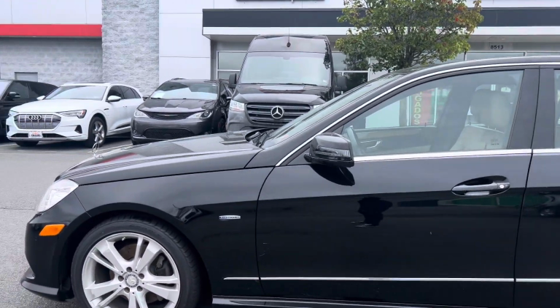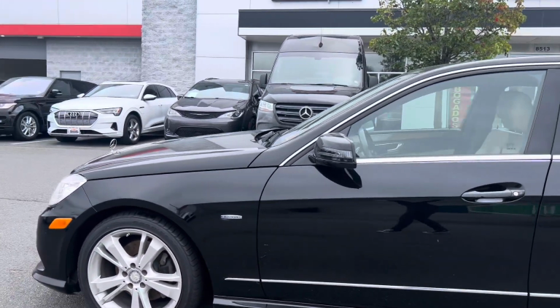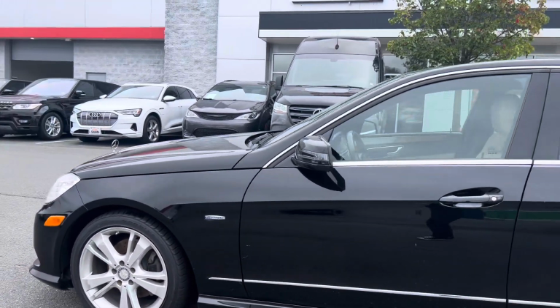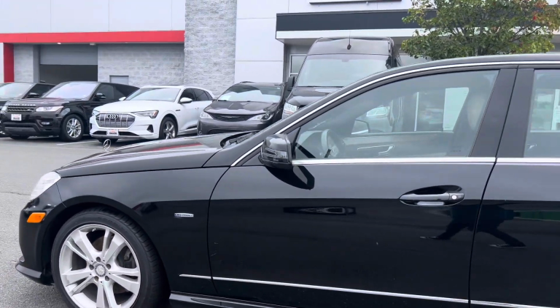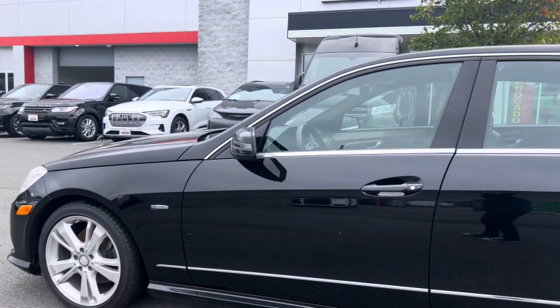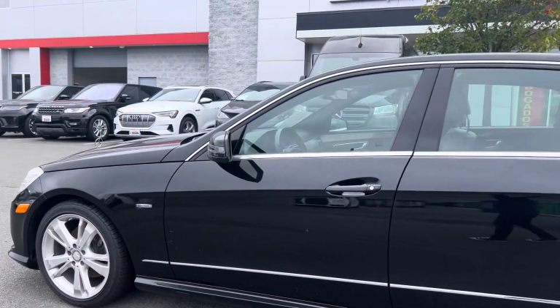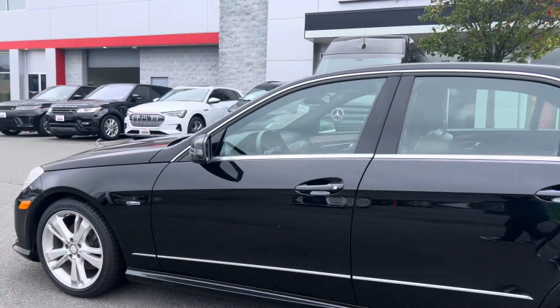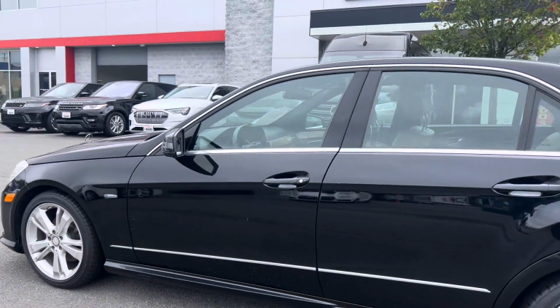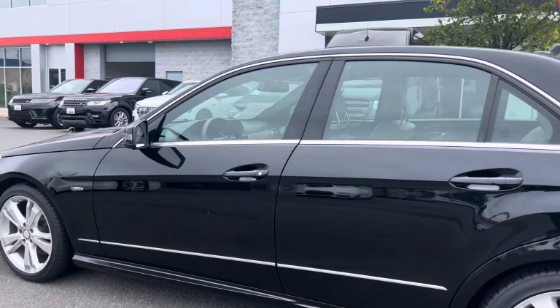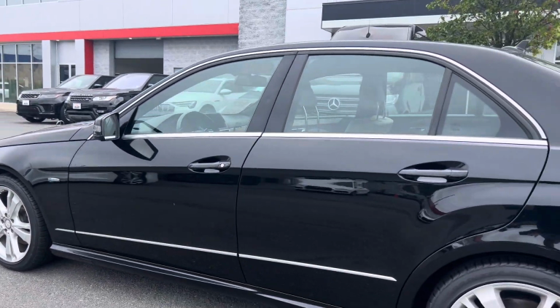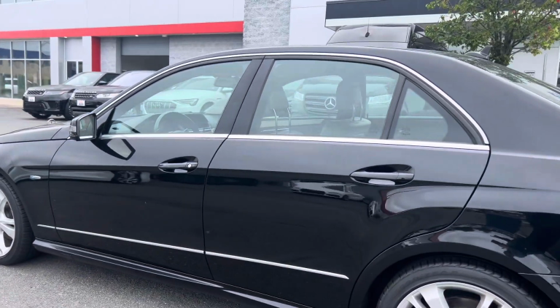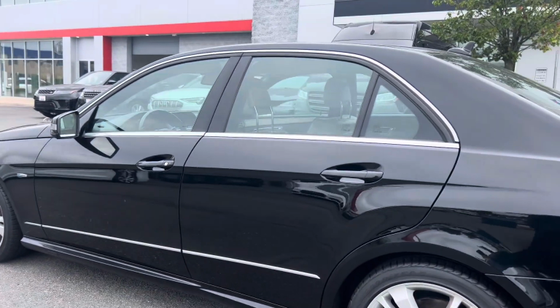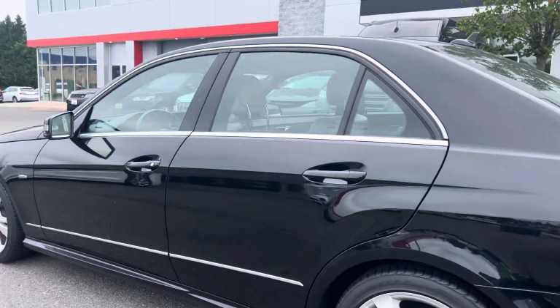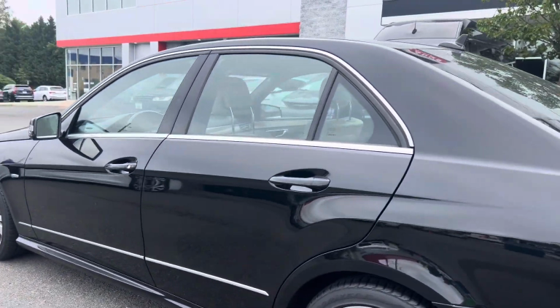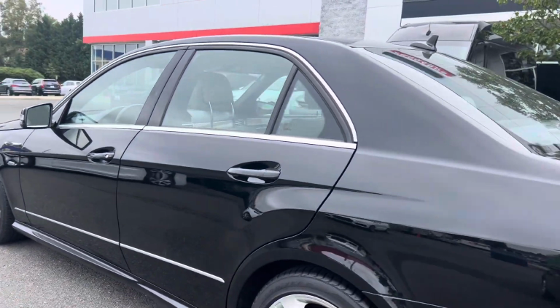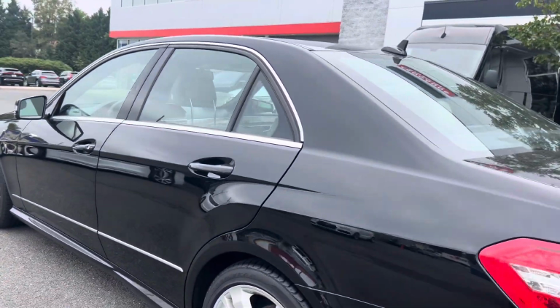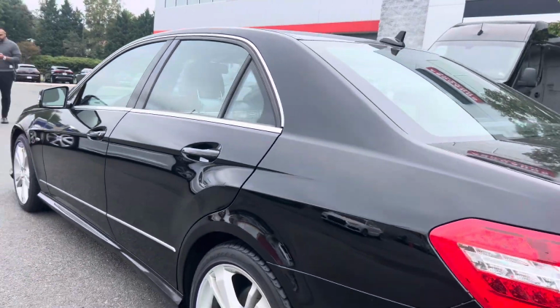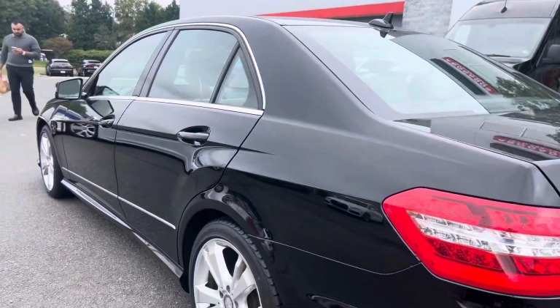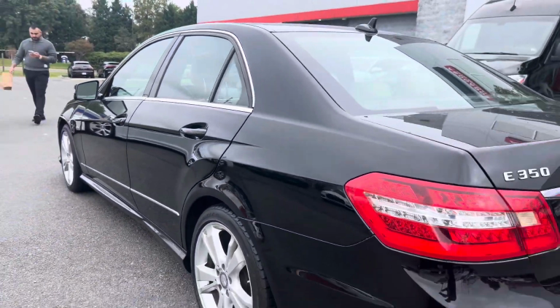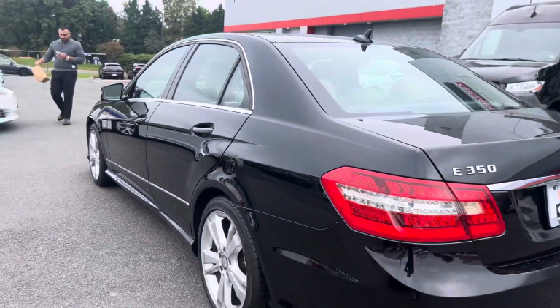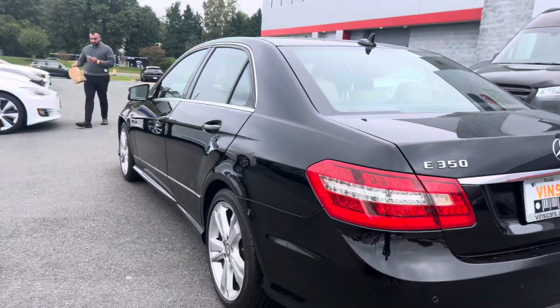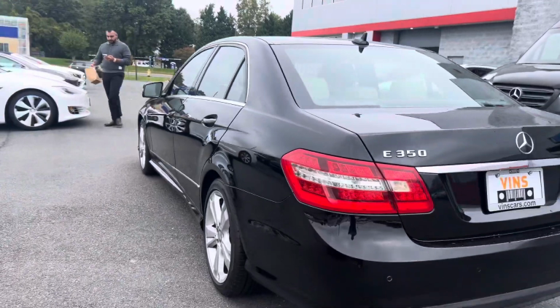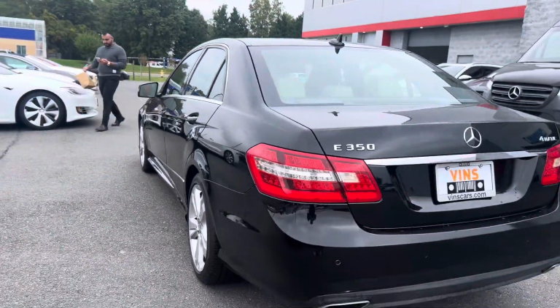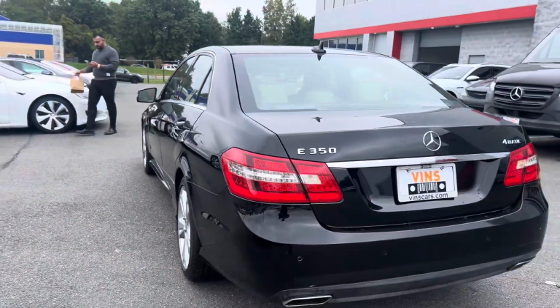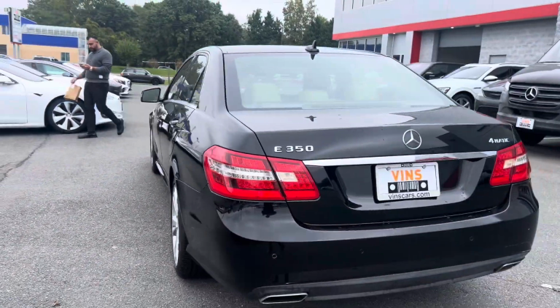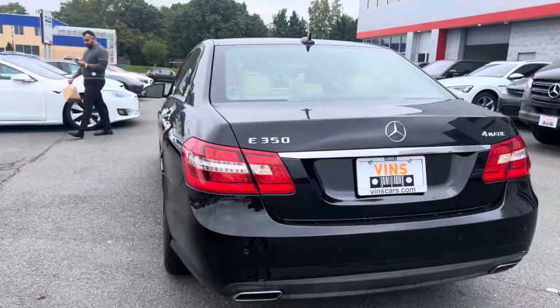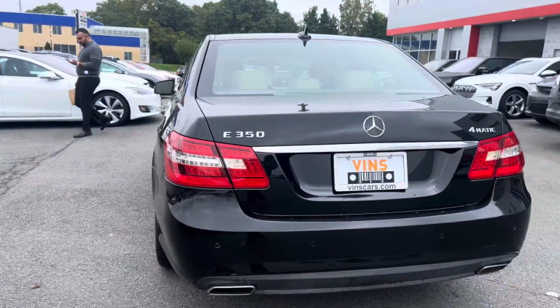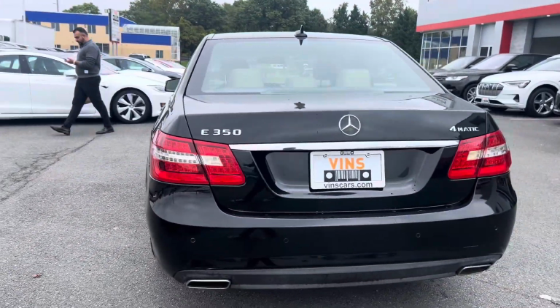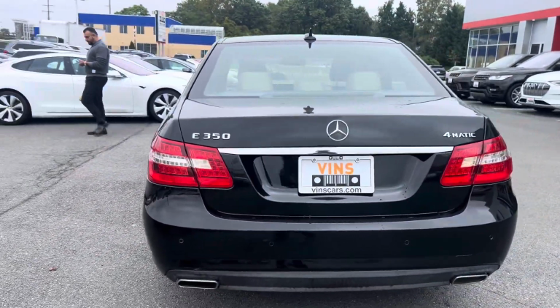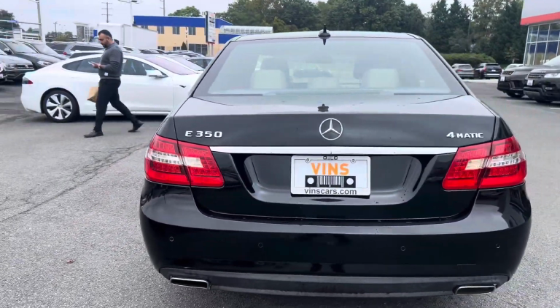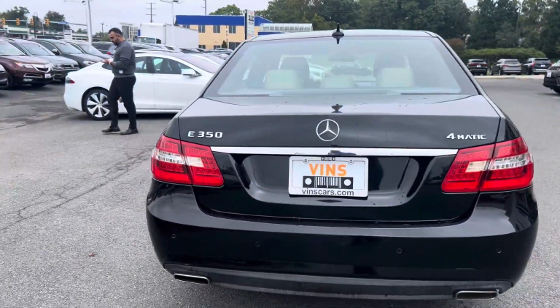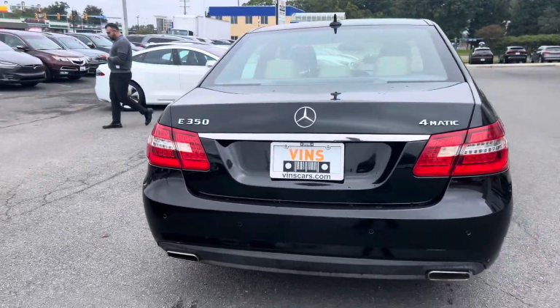Take note on the exterior — the vehicle is very clean. For a car that is a little over 10 years old, it actually looks very good. There are only a few minor blemishes and I'm going to show those to you now.